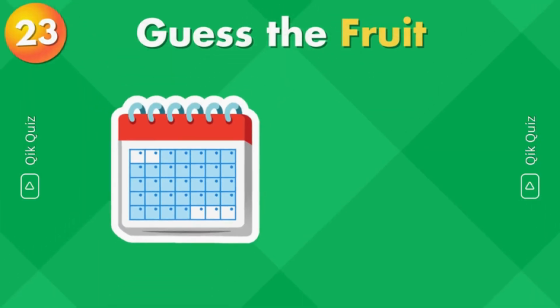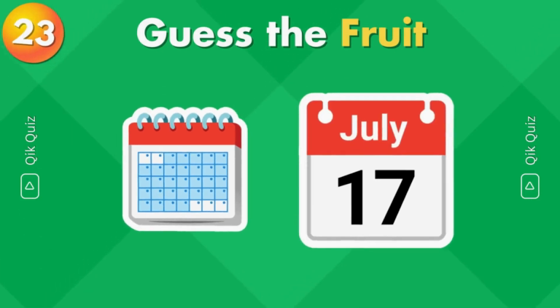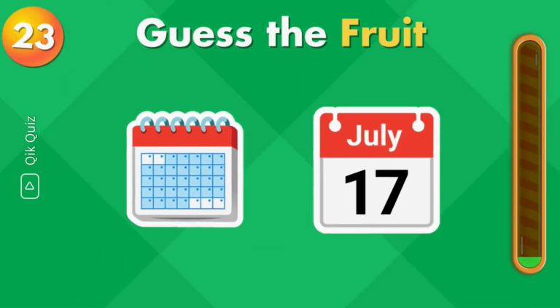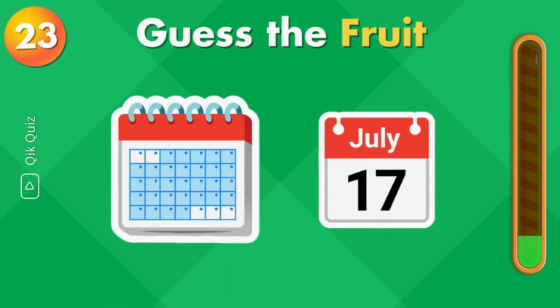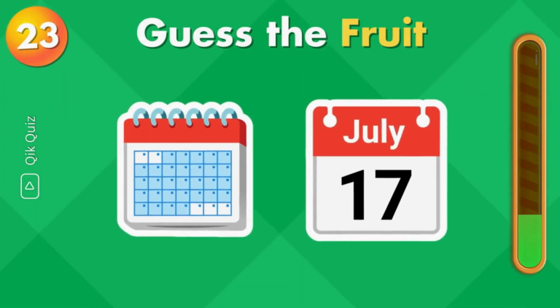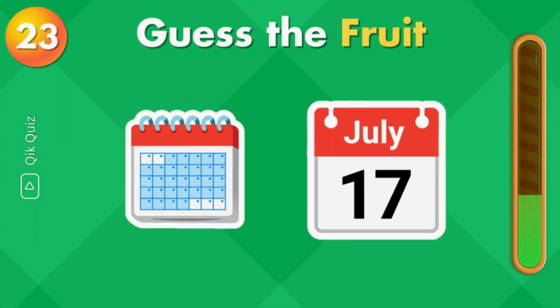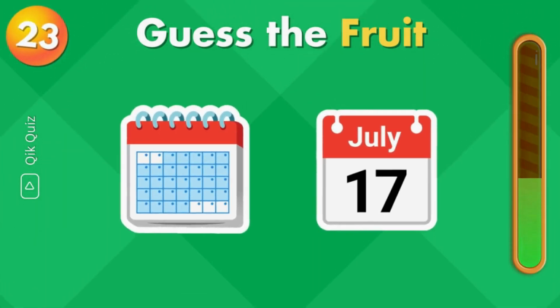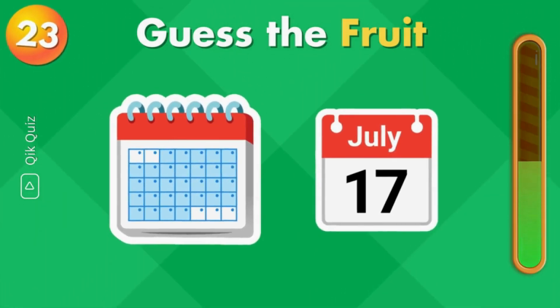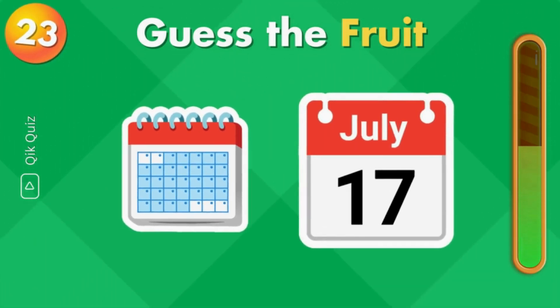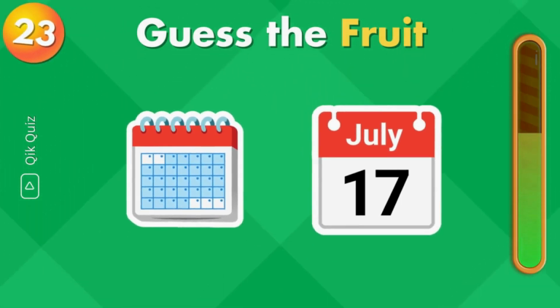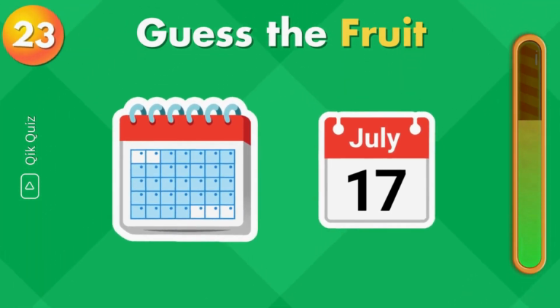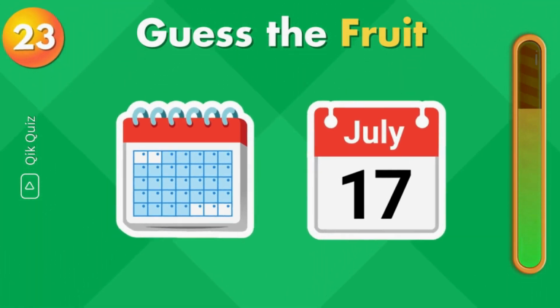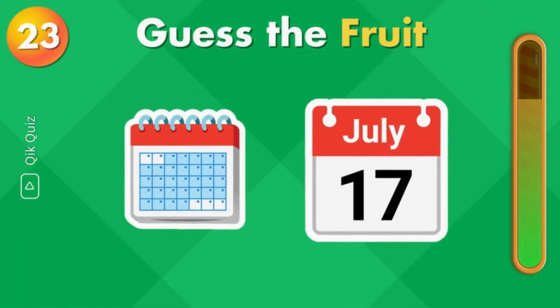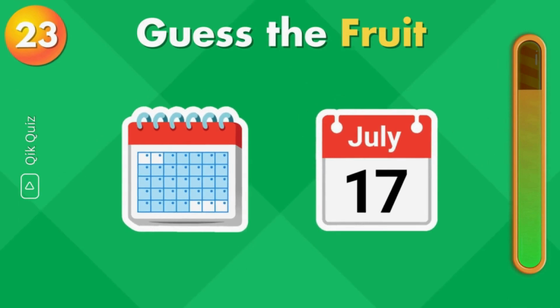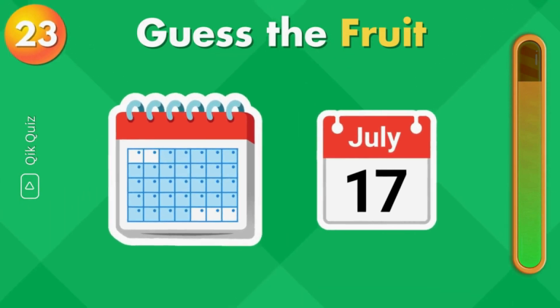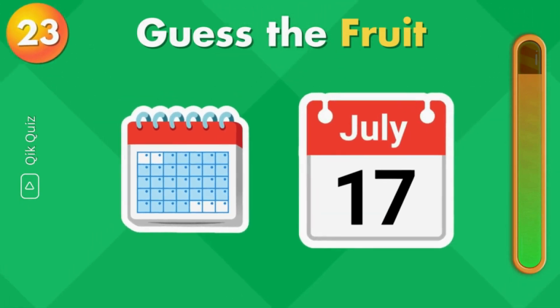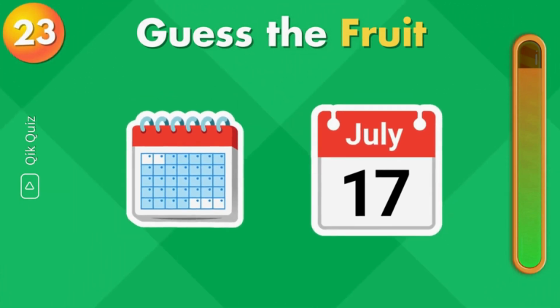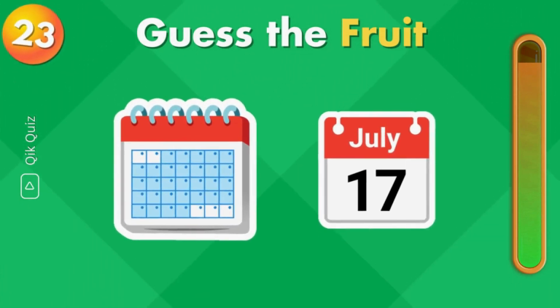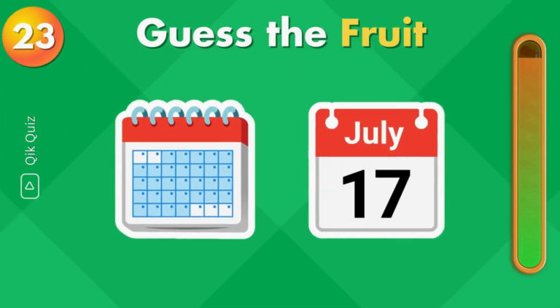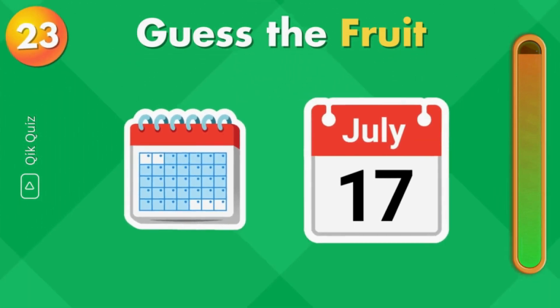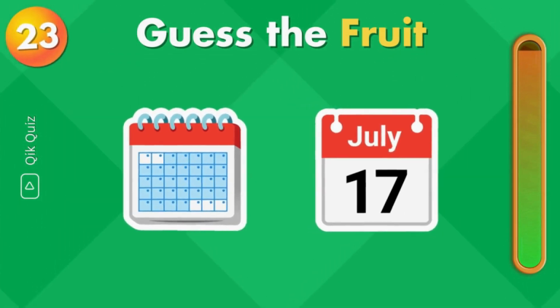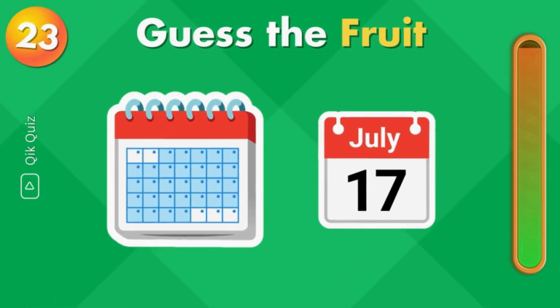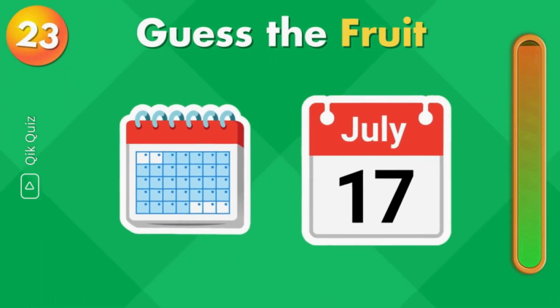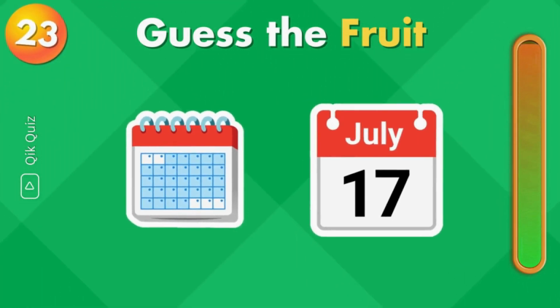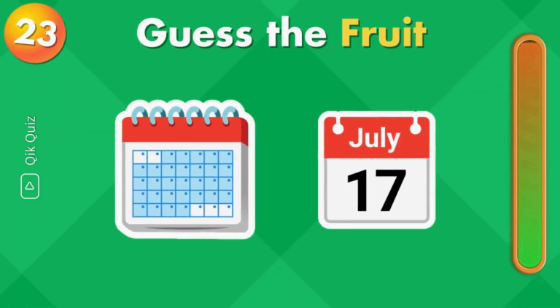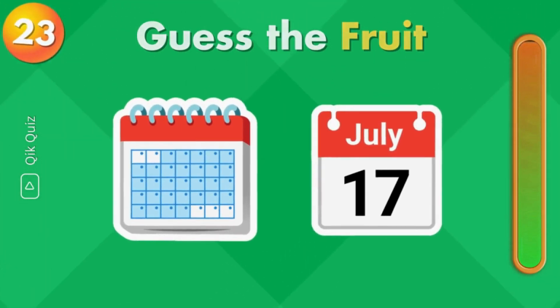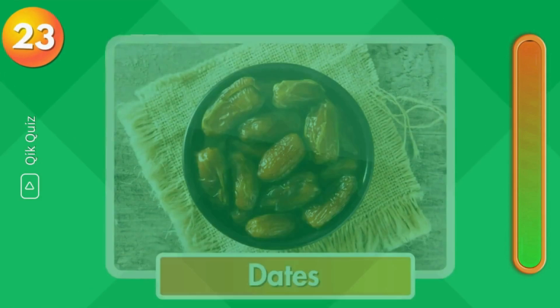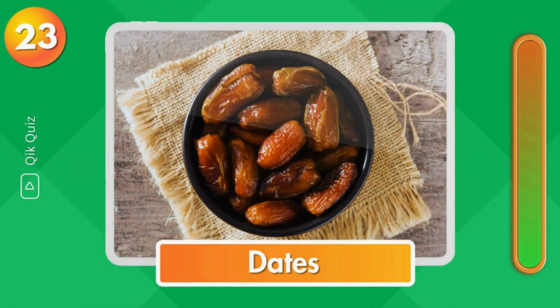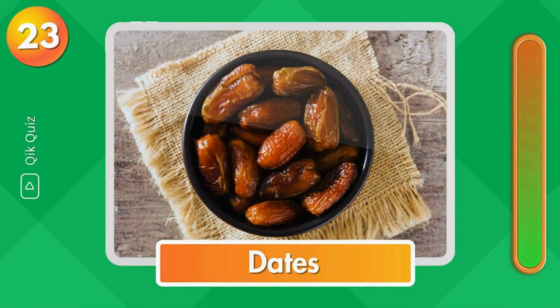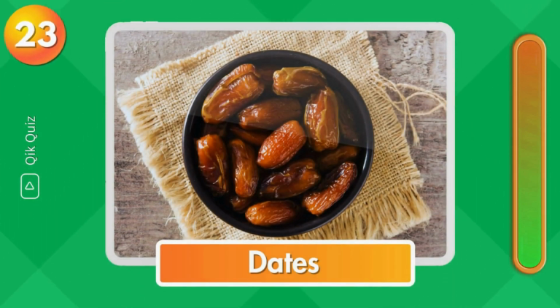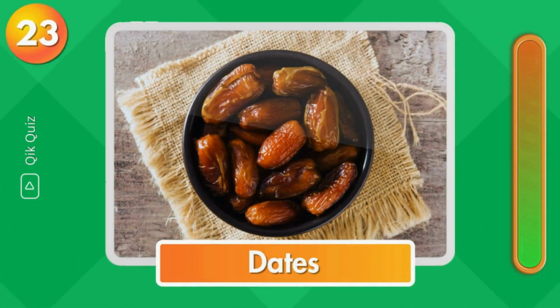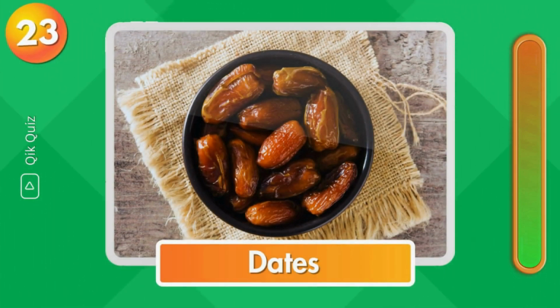What about this one? You are correct. It's dates.